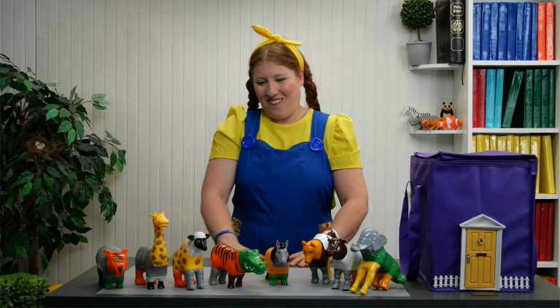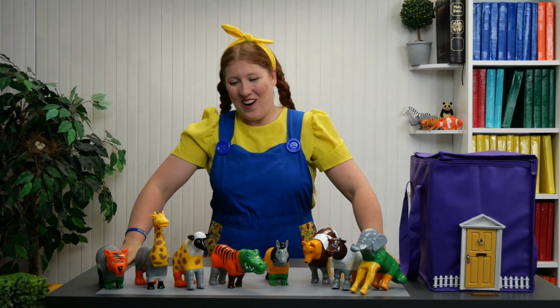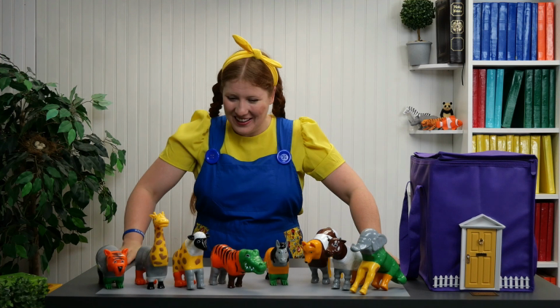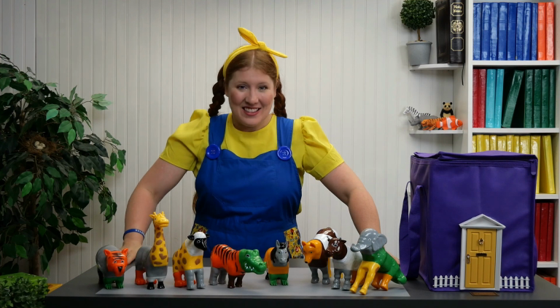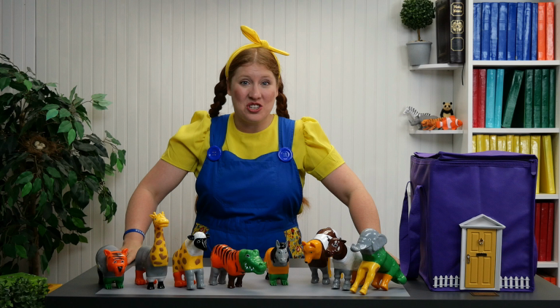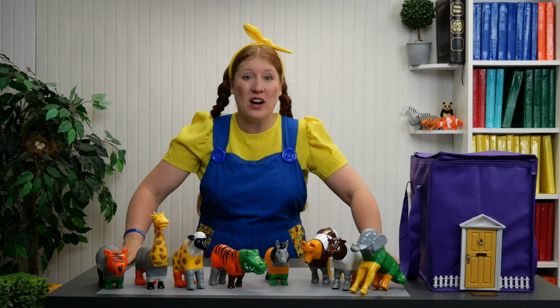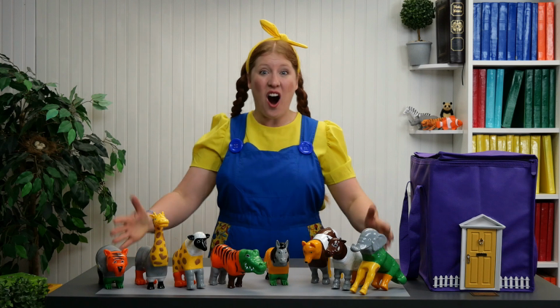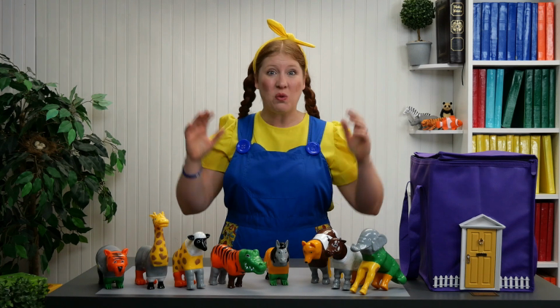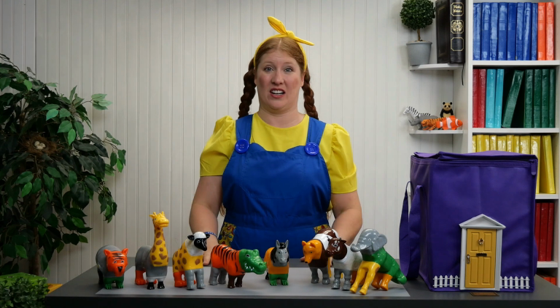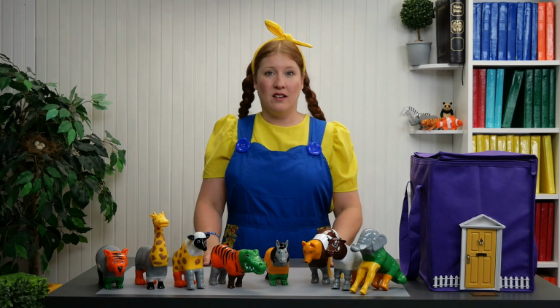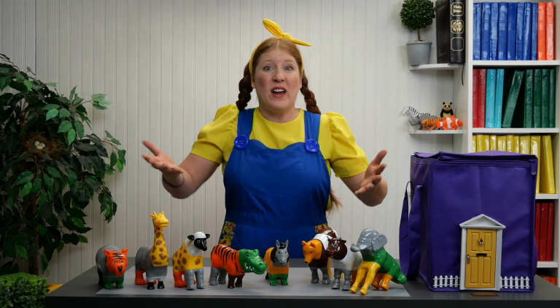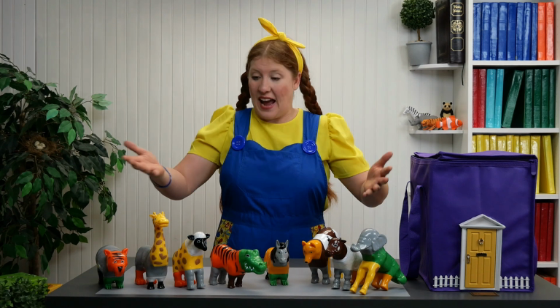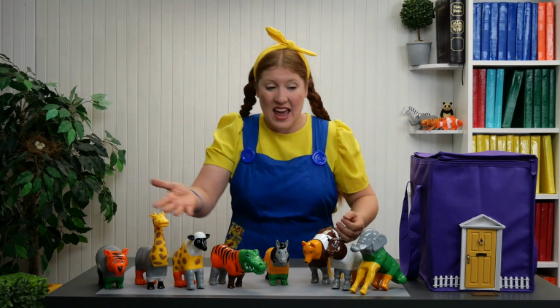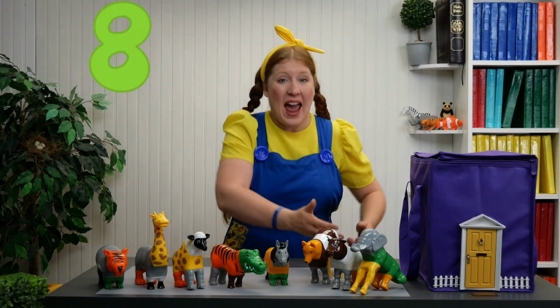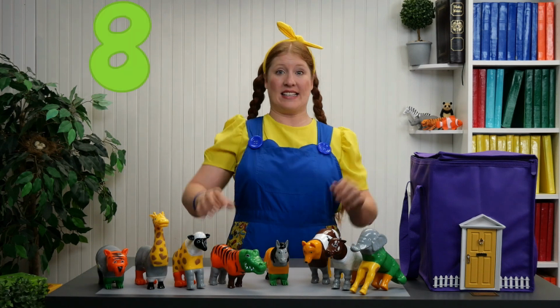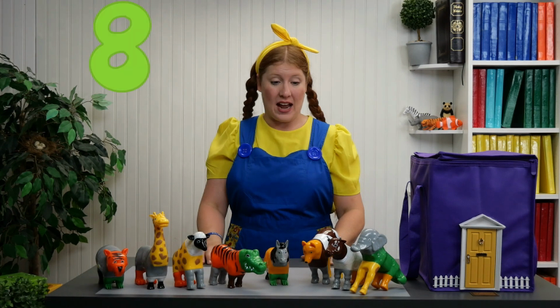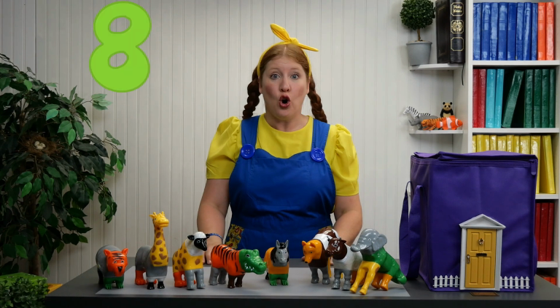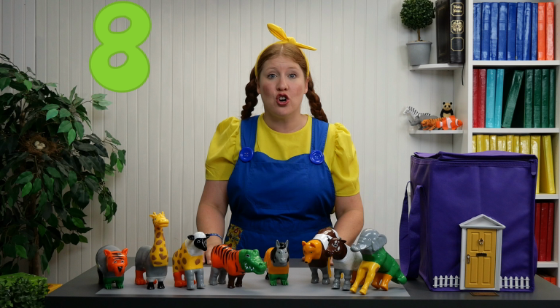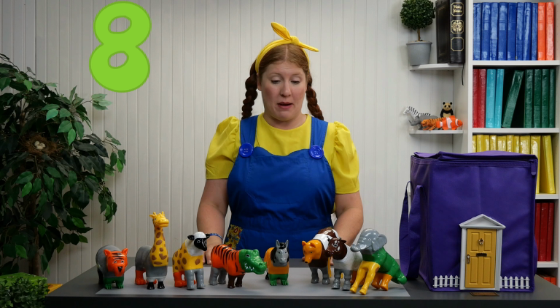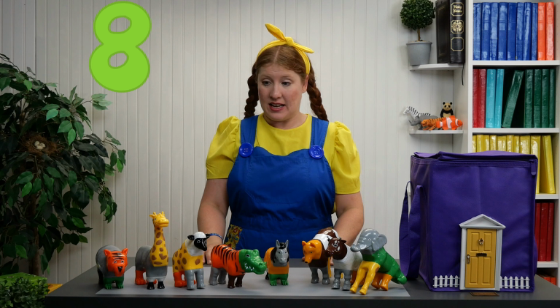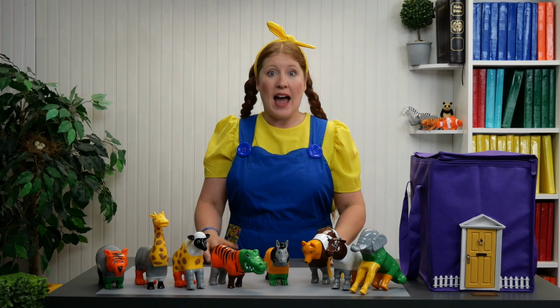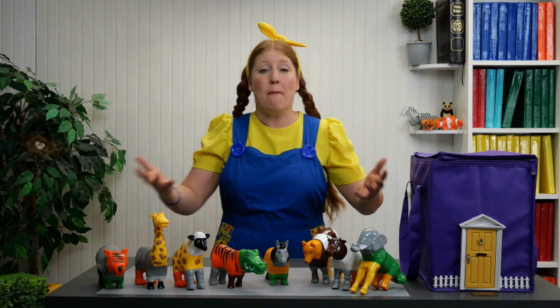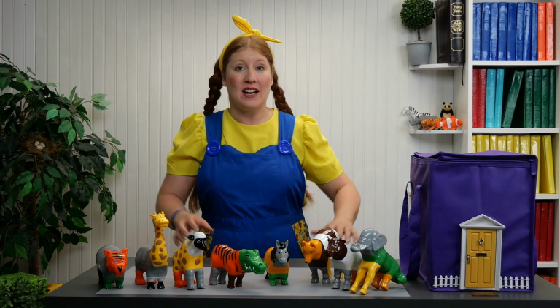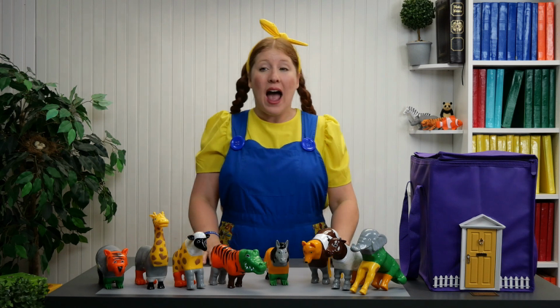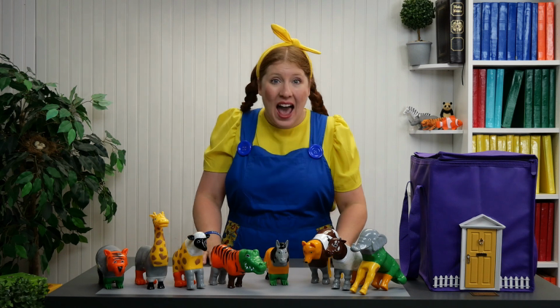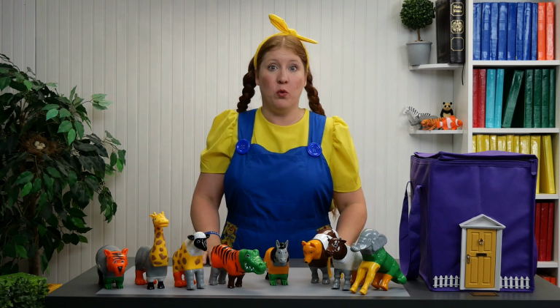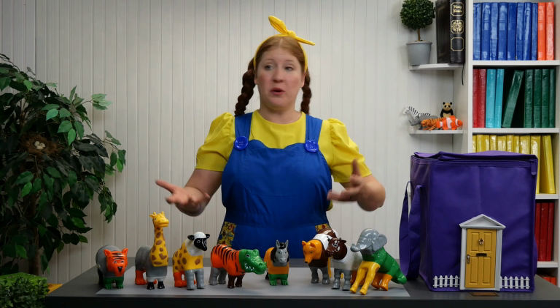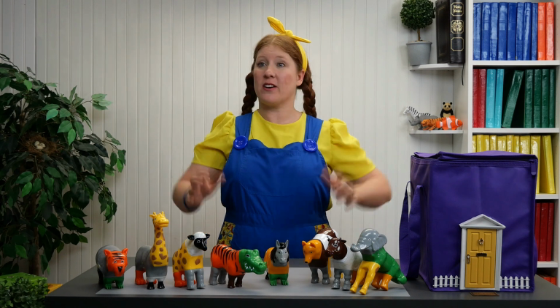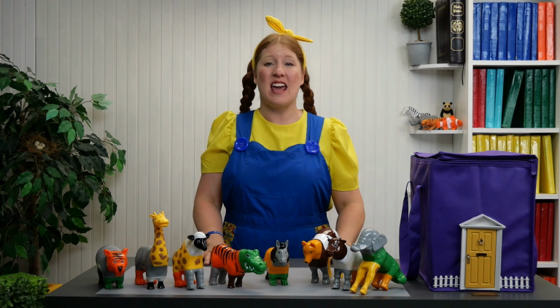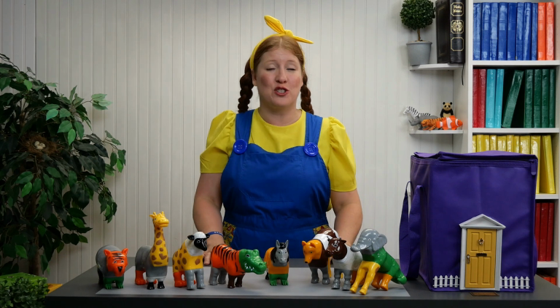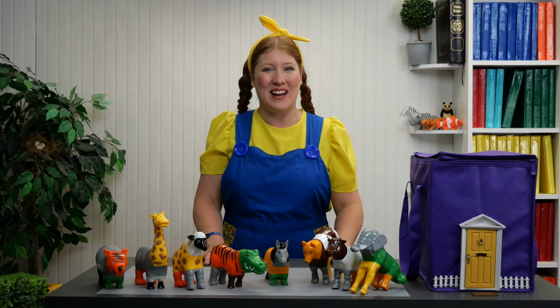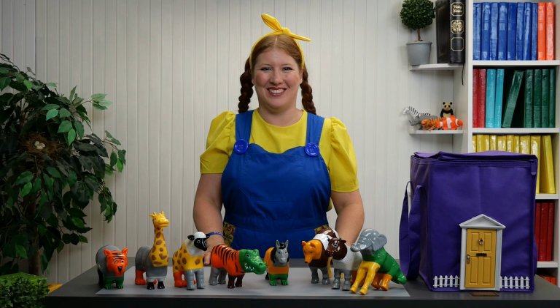Wow, that sure was hard work. We only had to name eight animals, ocho animales. I can imagine how Adam was able to figure out names for so many animals.